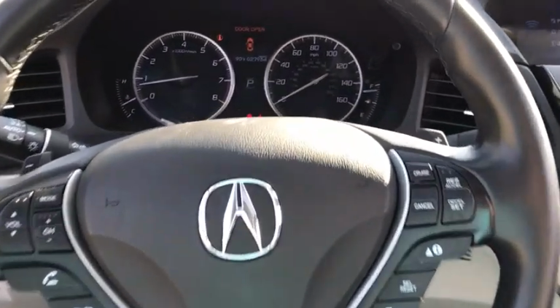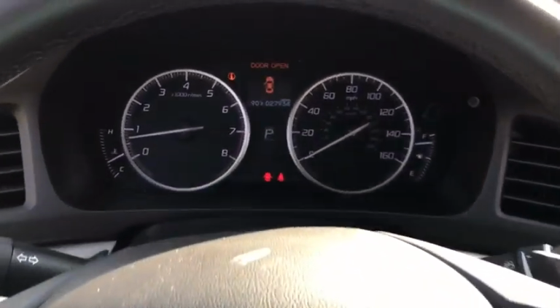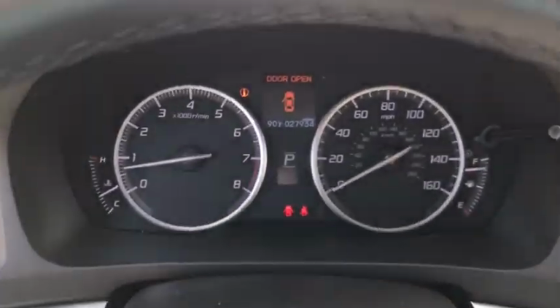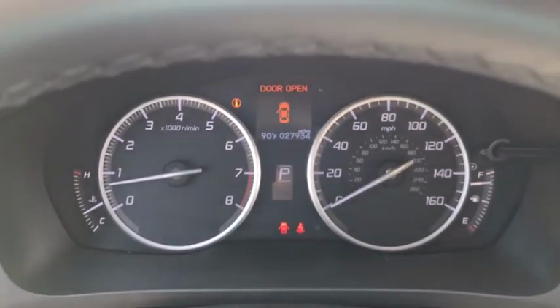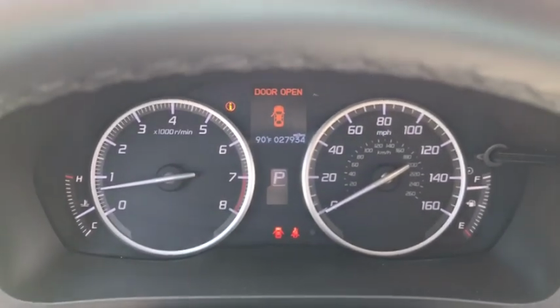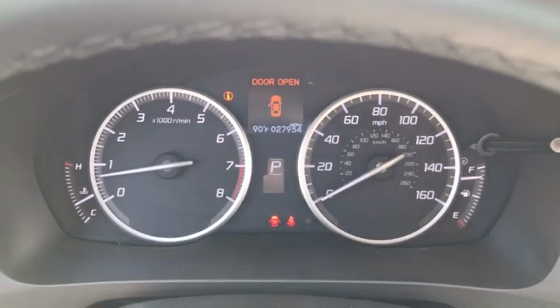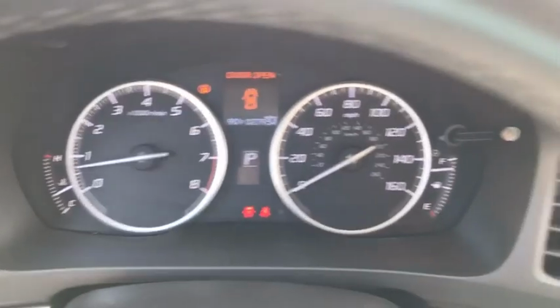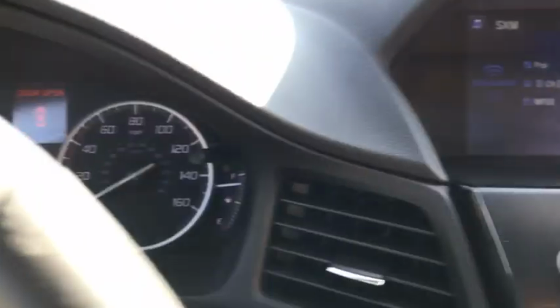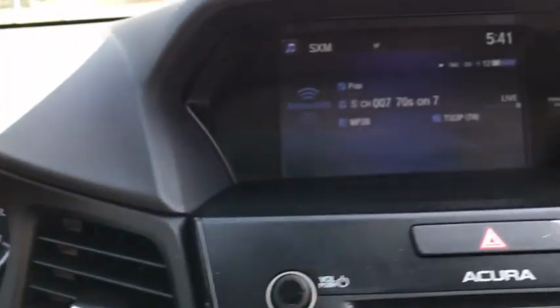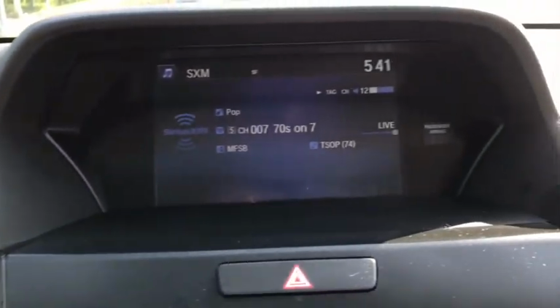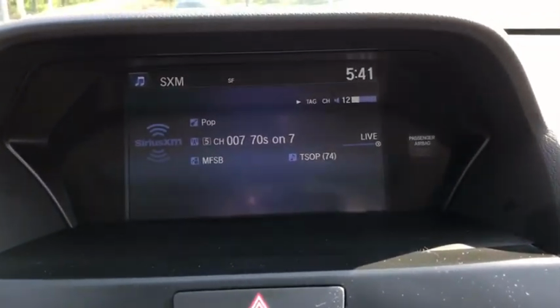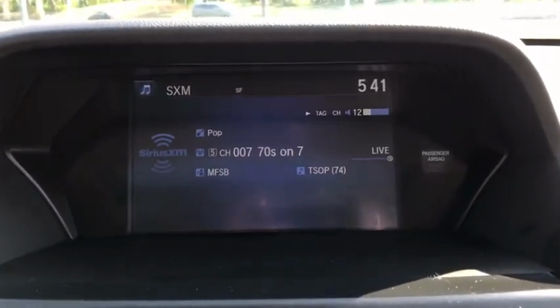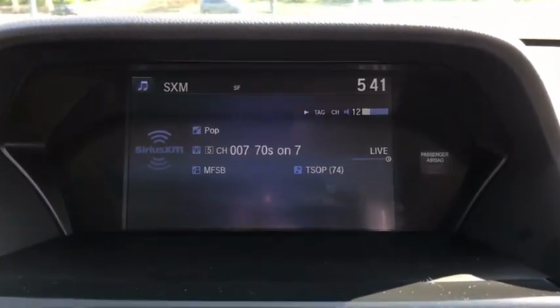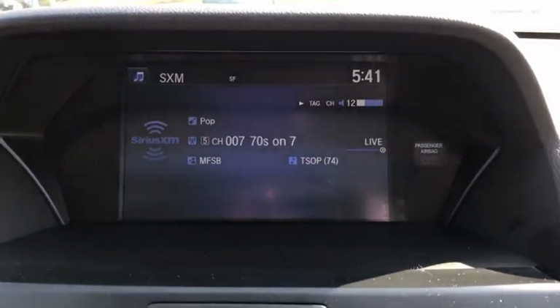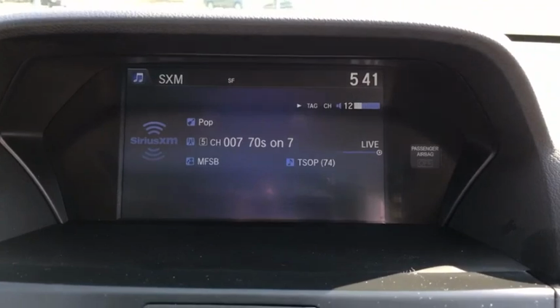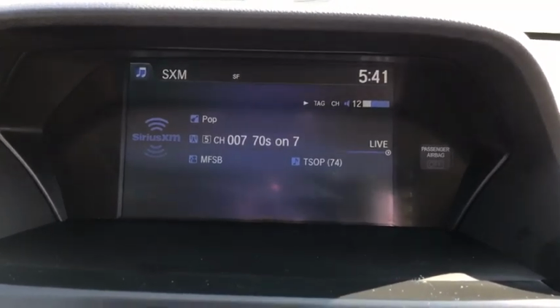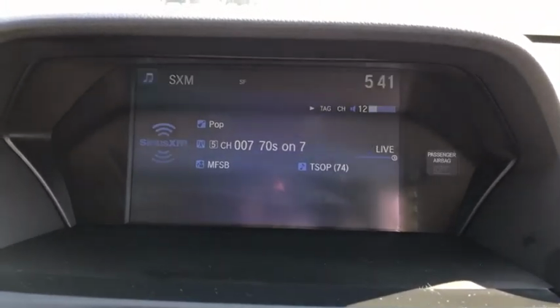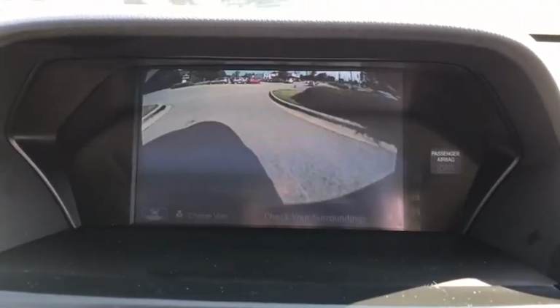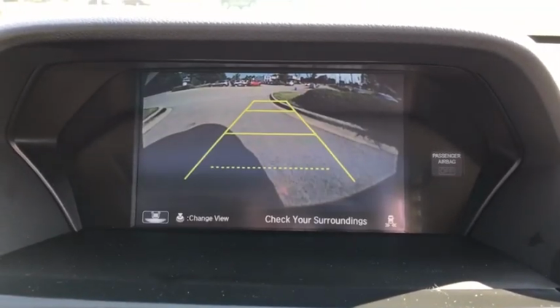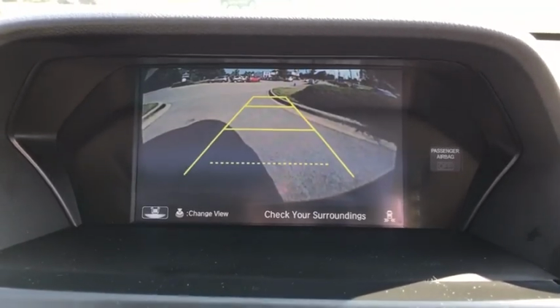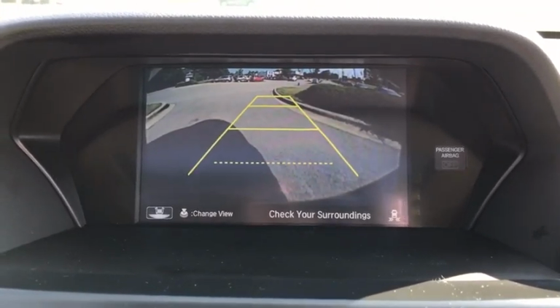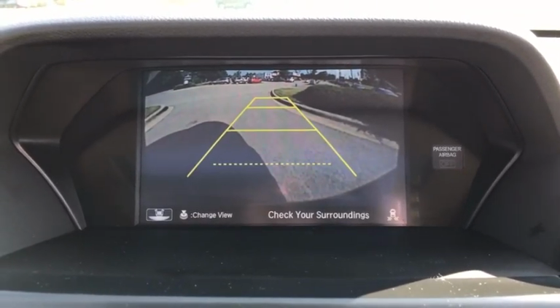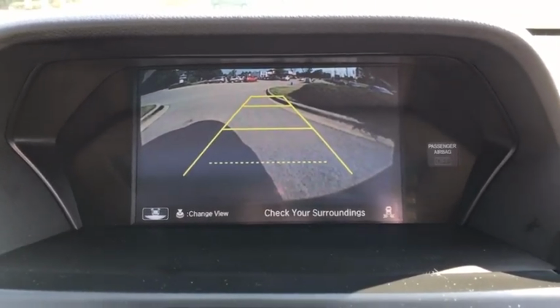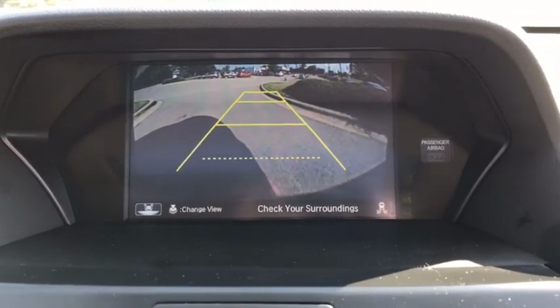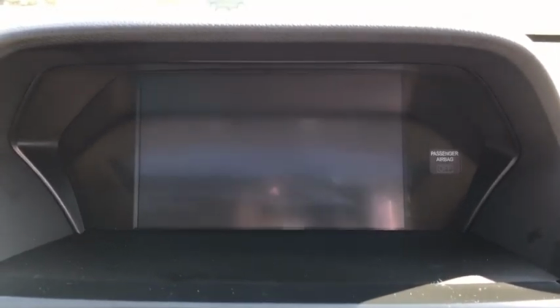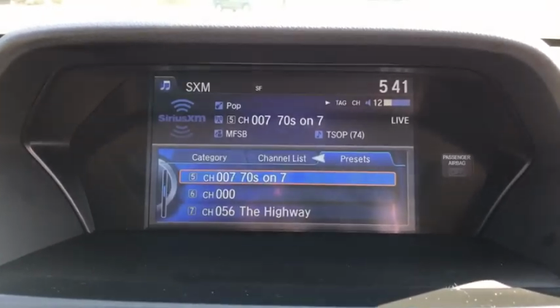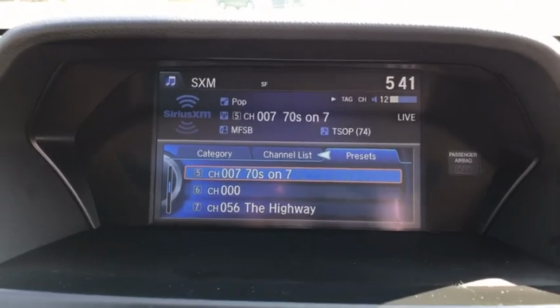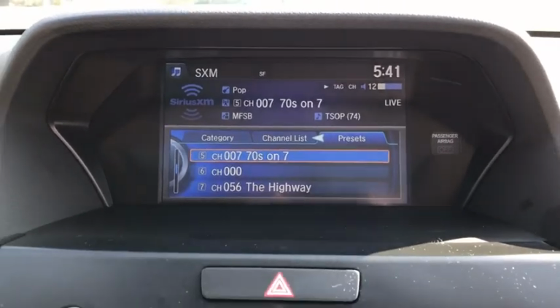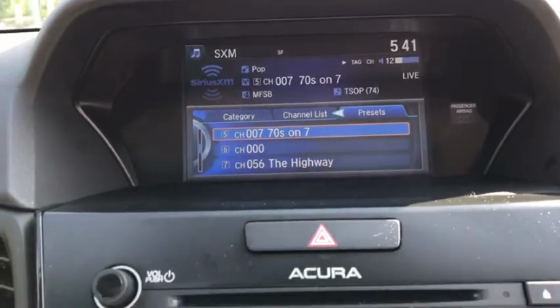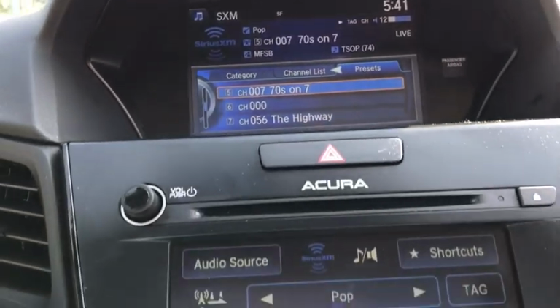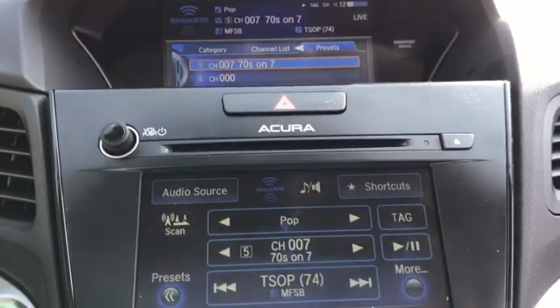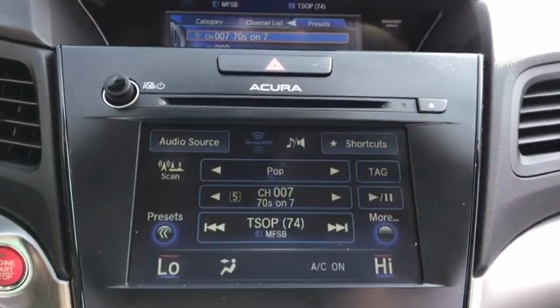Leather-wrapped steering wheel, Bluetooth, power steering, adjustable steering wheel, cruise control, floor mats, keyless start, auto-dimming rear-view mirror, four-wheel disc brakes, aluminum wheels, rear defrost, AM-FM stereo radio.